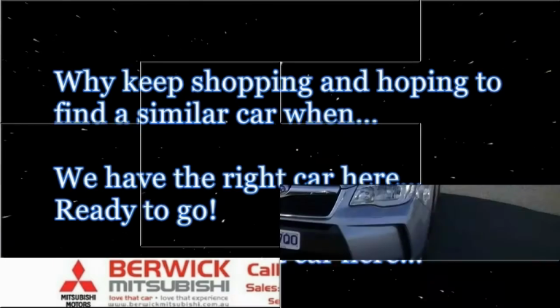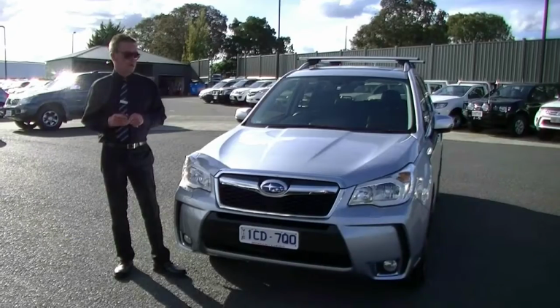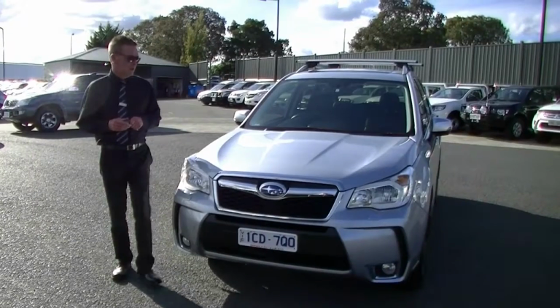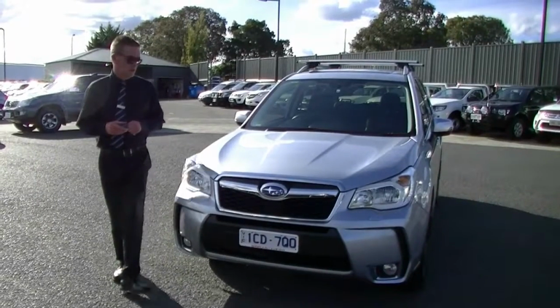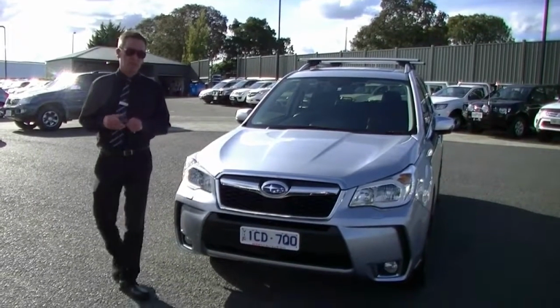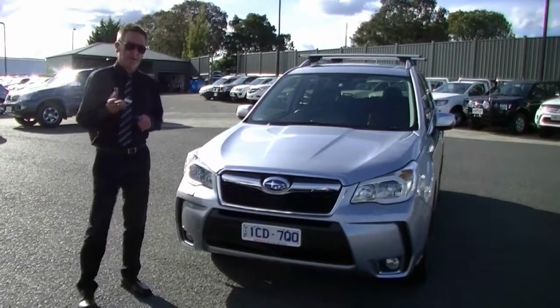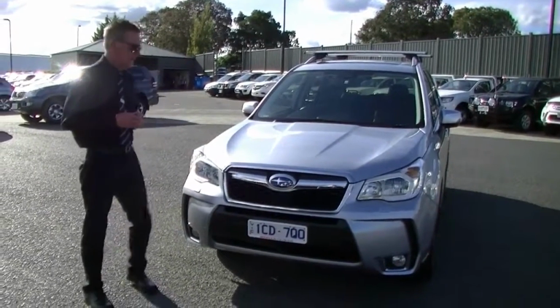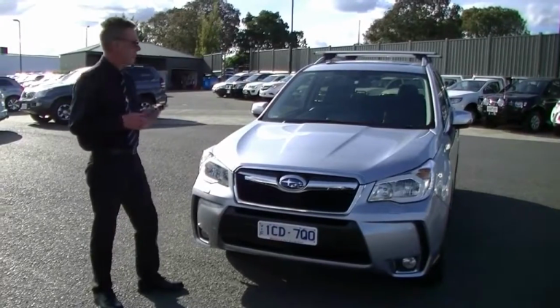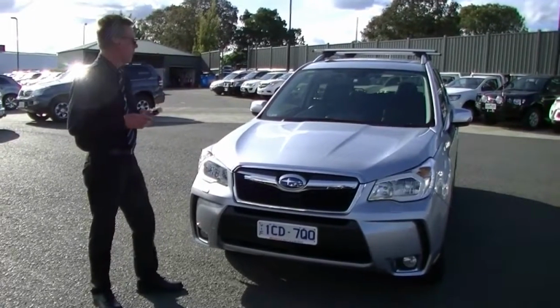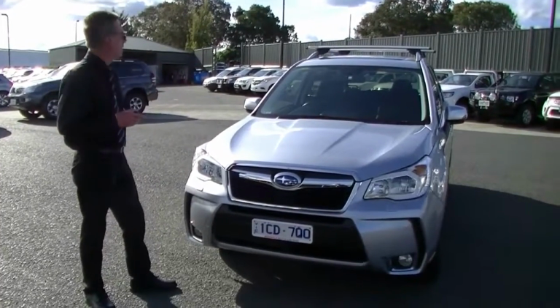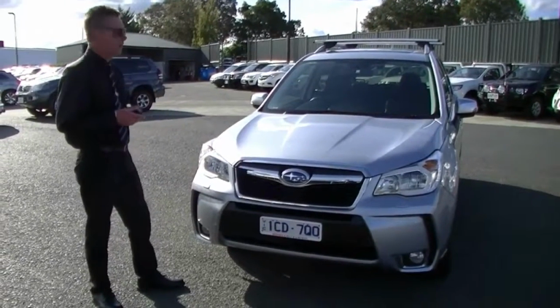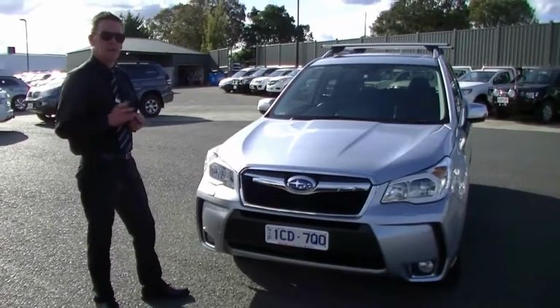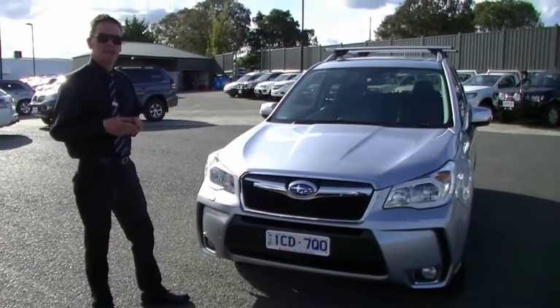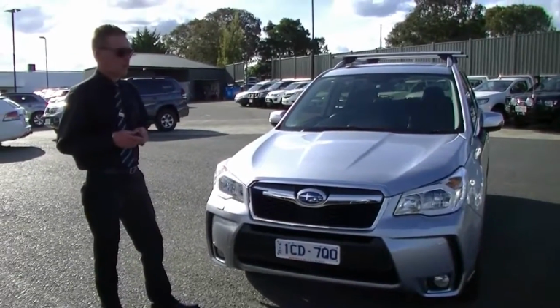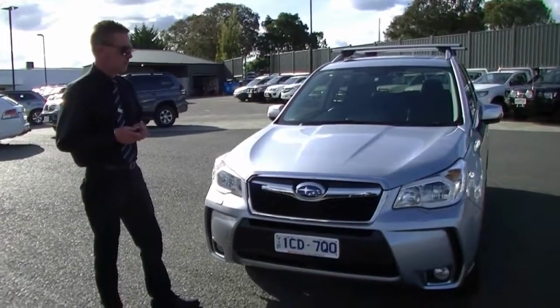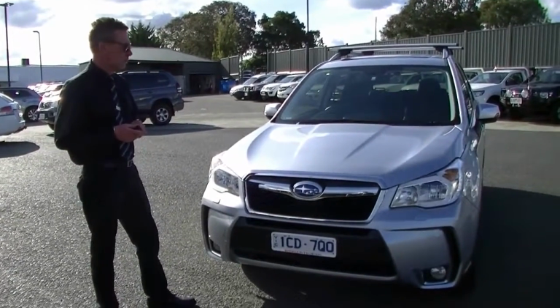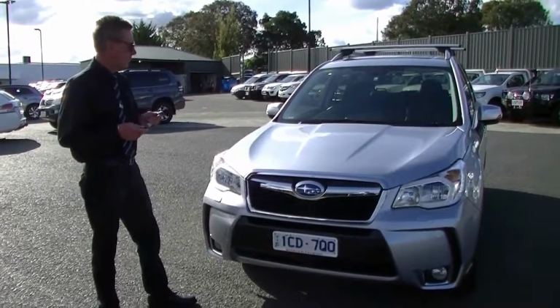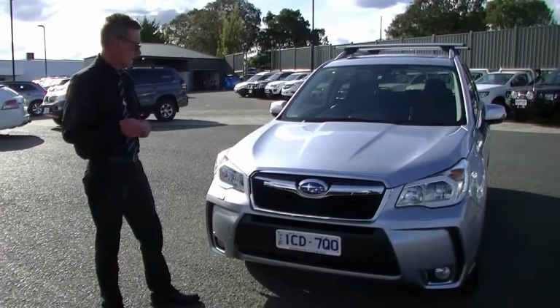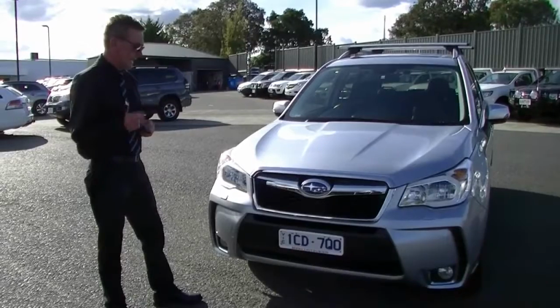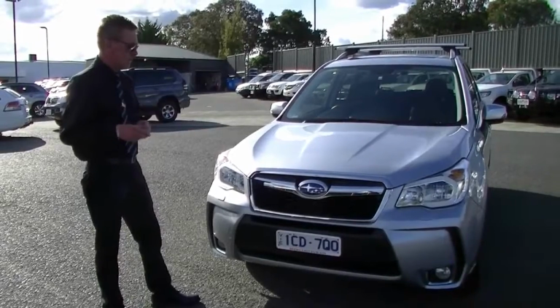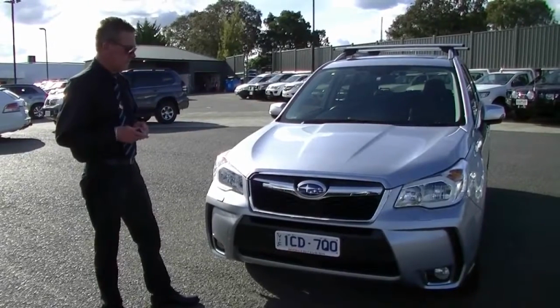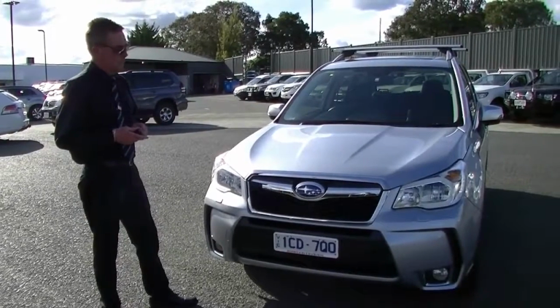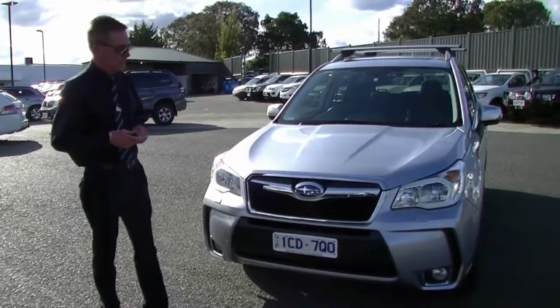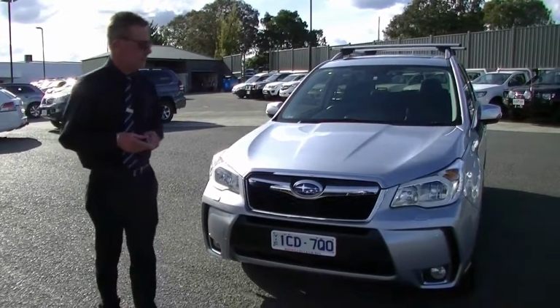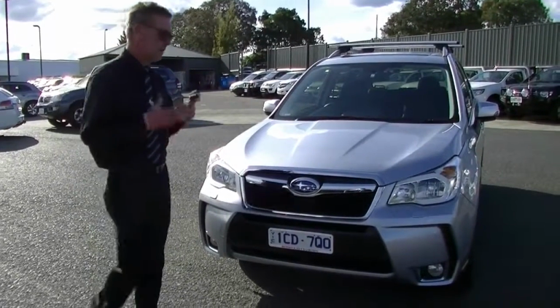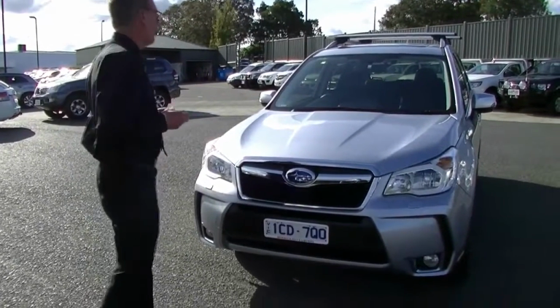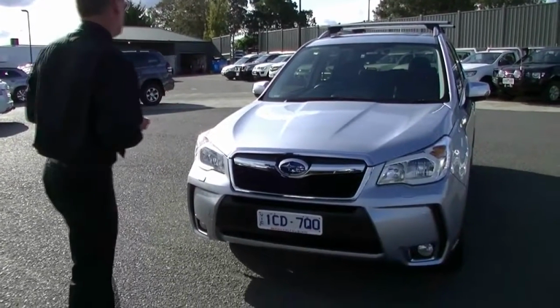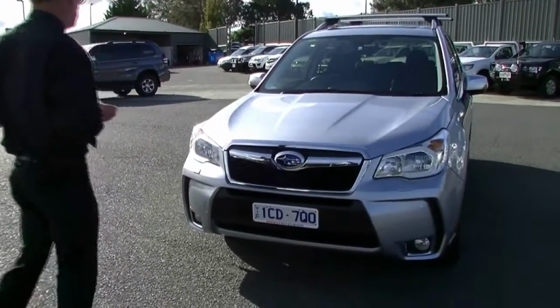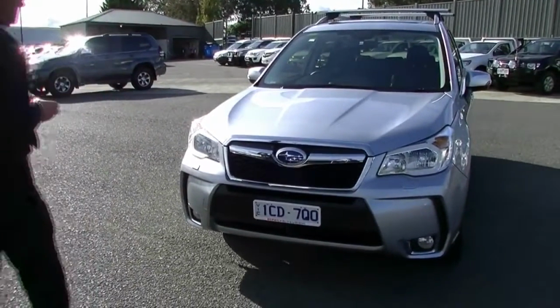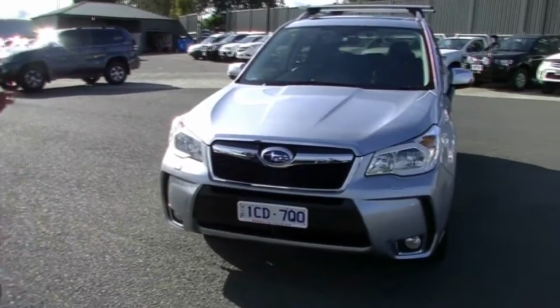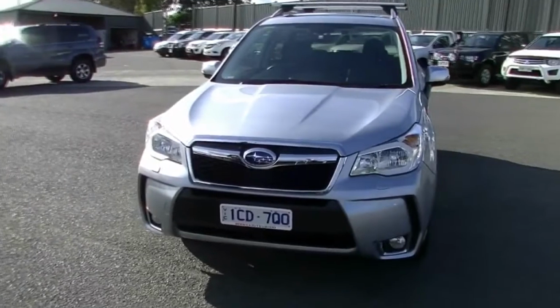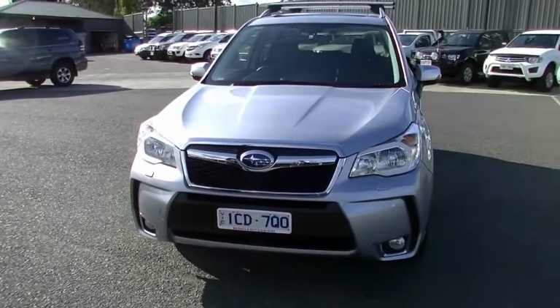Good afternoon and welcome to Berwick Mitsubishi. My name's Mark and I'm going to take you for a walk around our 2014 model Subaru Forester XT Premium Wagon today. There's quite a lot of features on this car, so we'll start off at the front of the car.